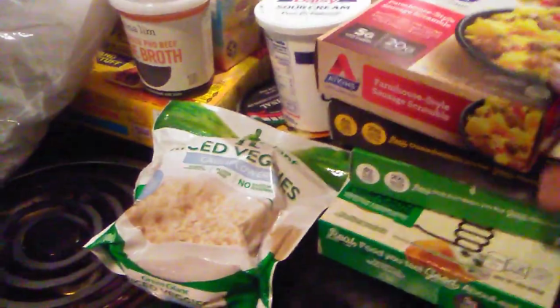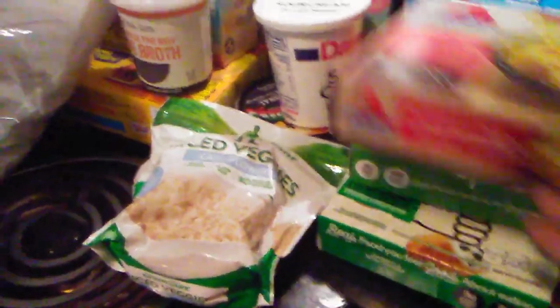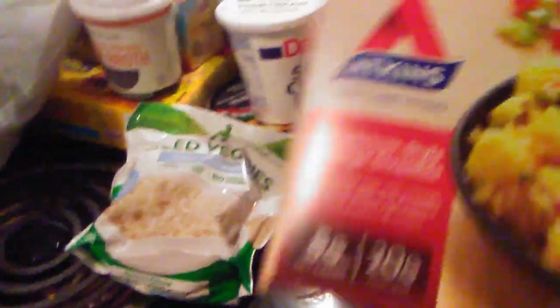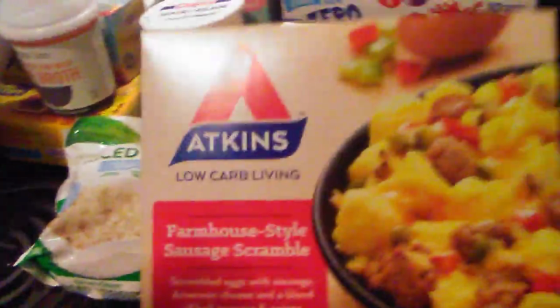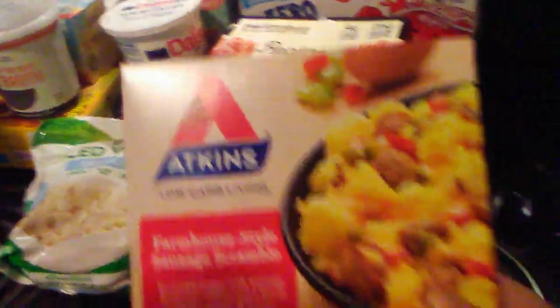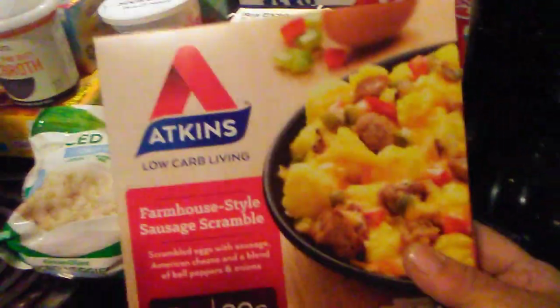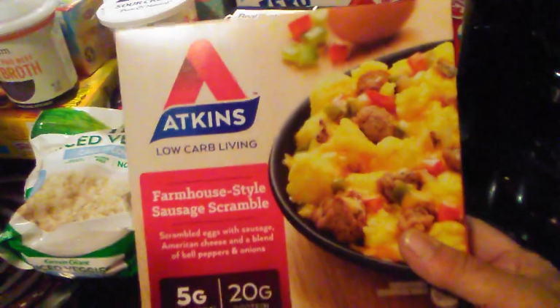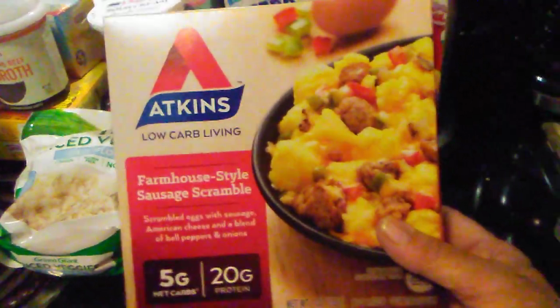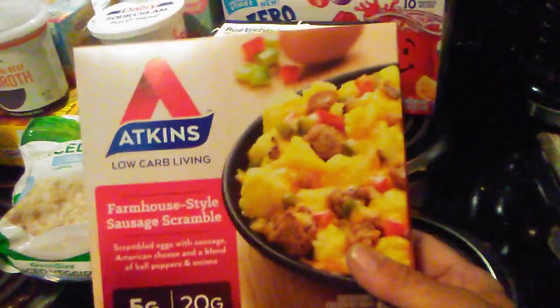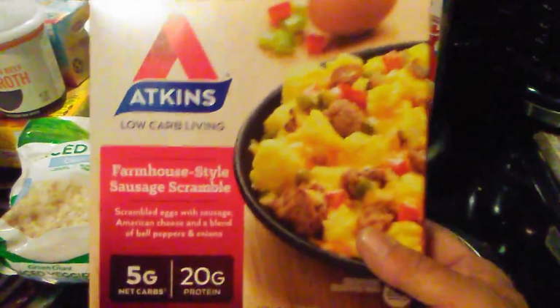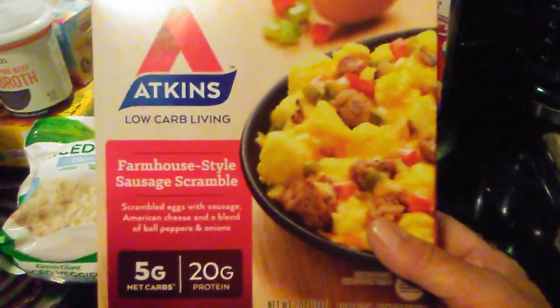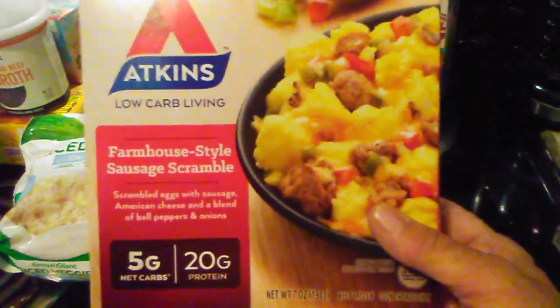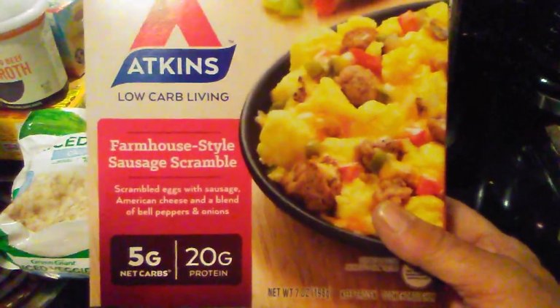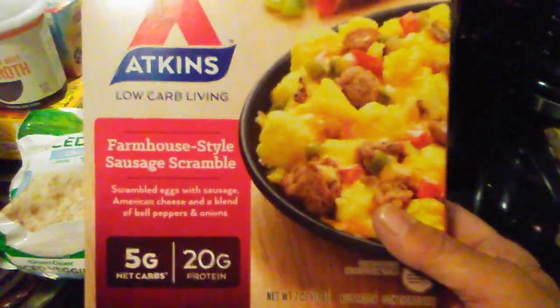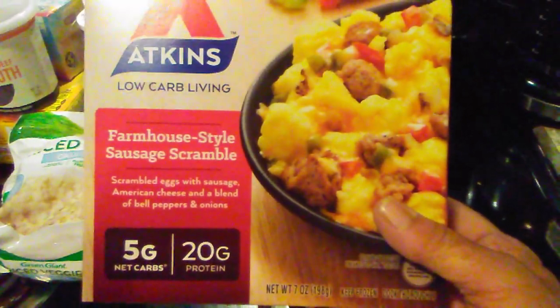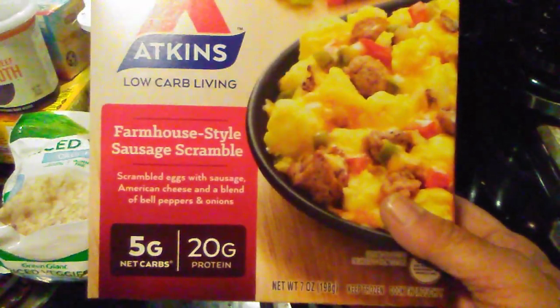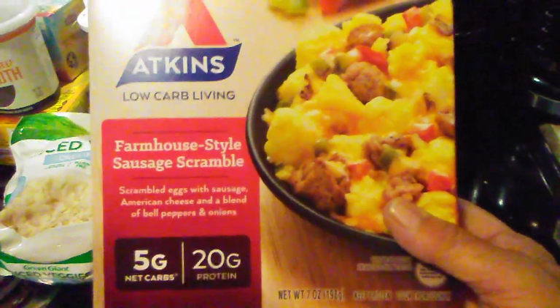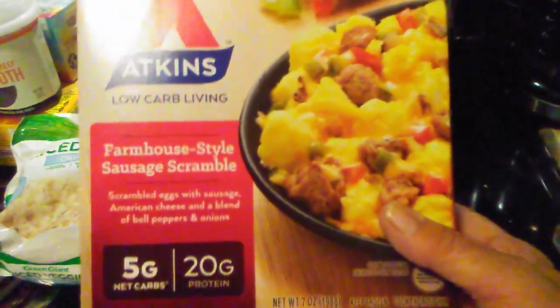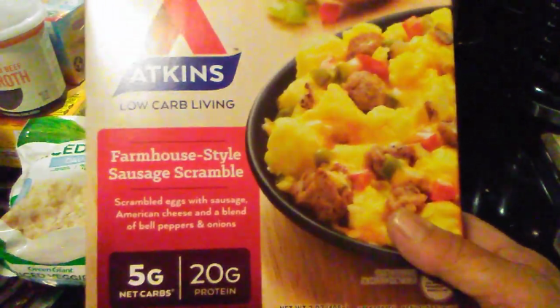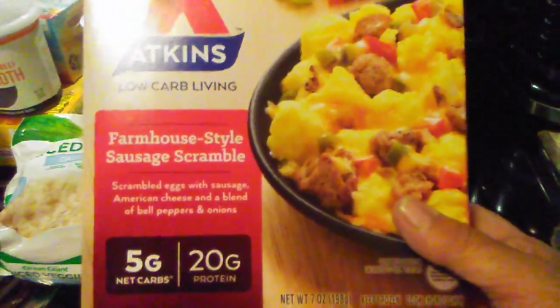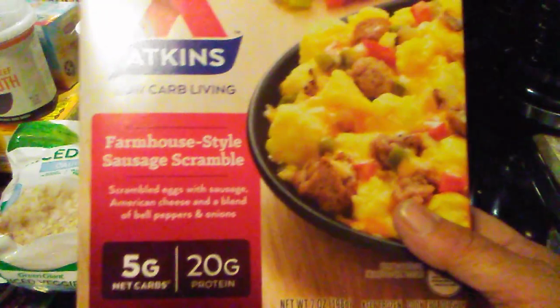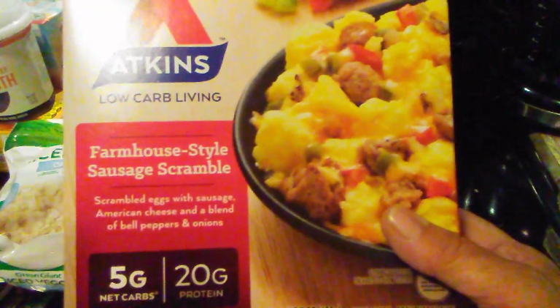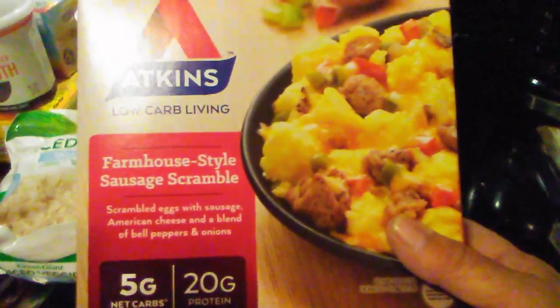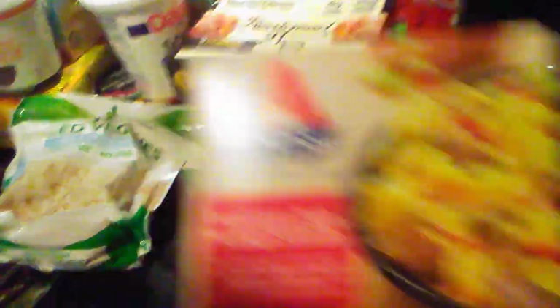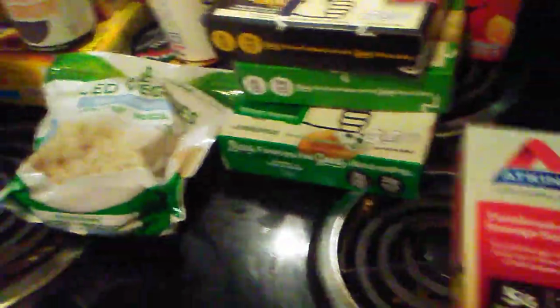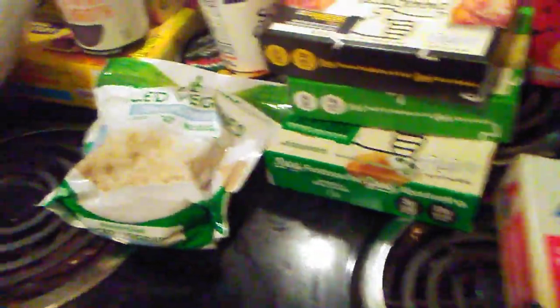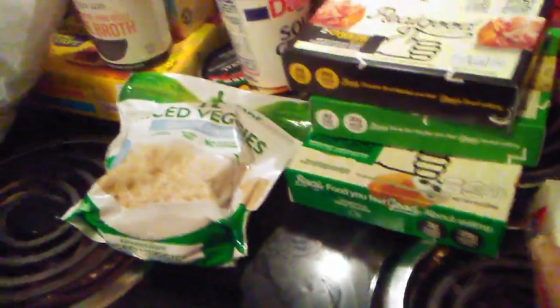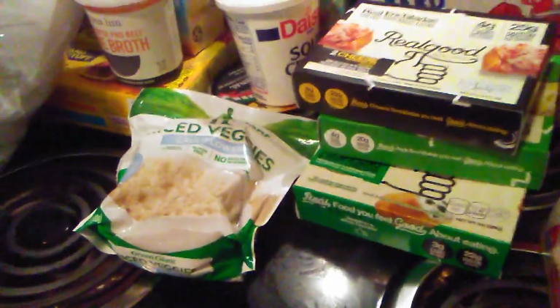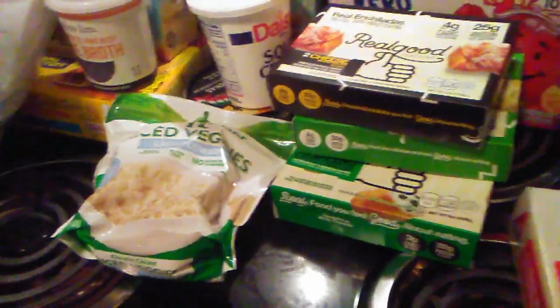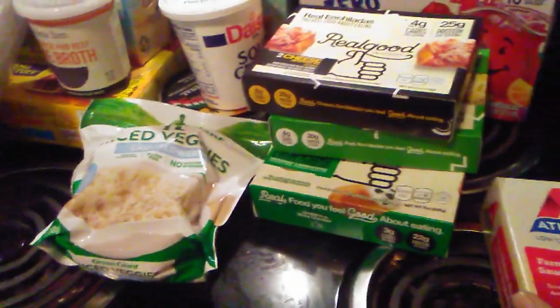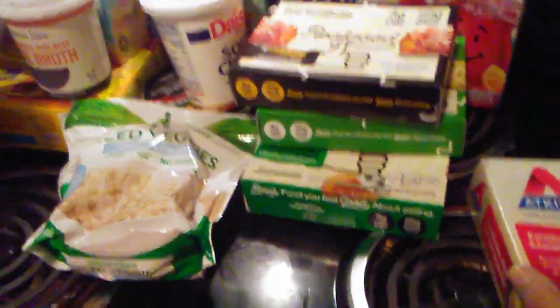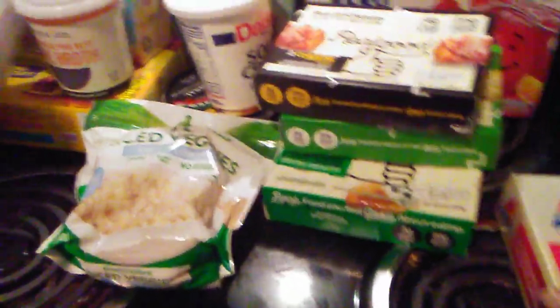I got a breakfast bowl, which is a farmhouse style sausage scramble from Atkins Low Carb Living. It's five net carbs. I don't indulge in those a lot, but I did get one.